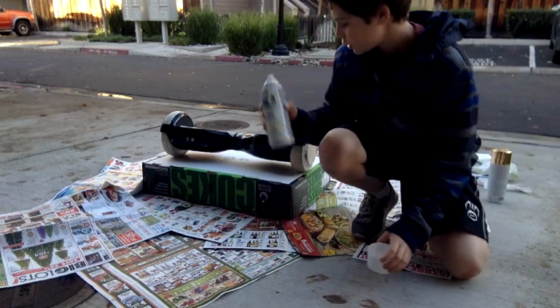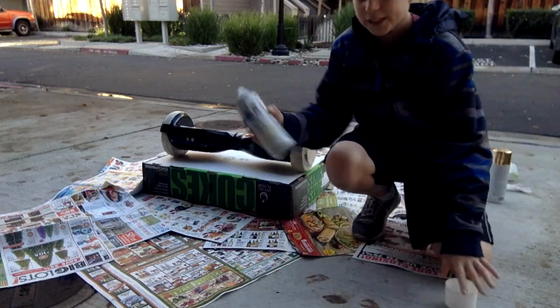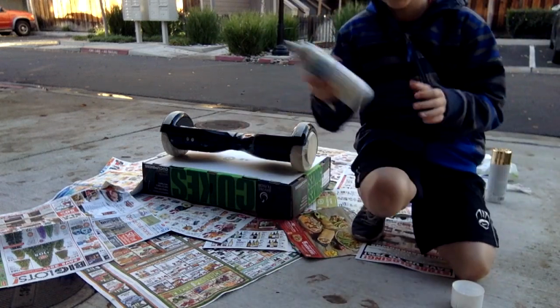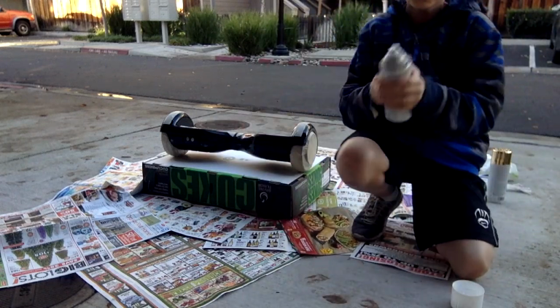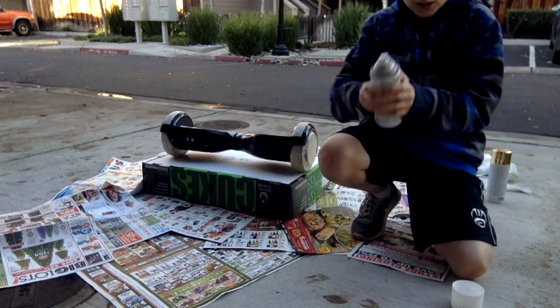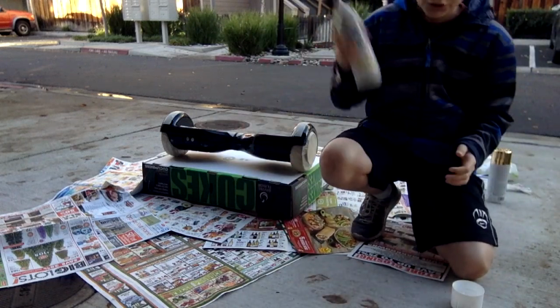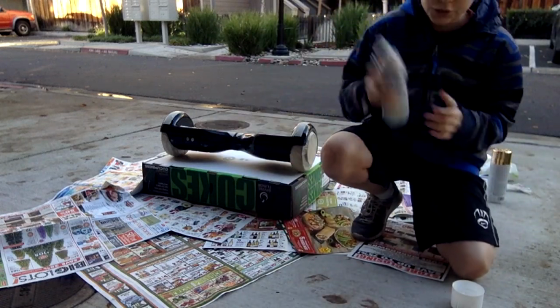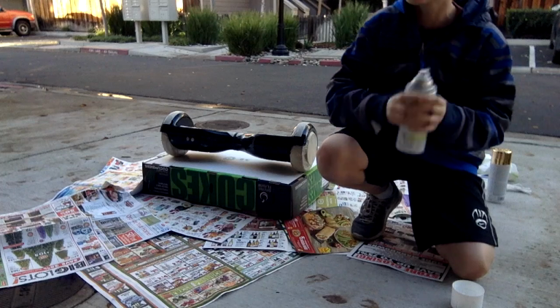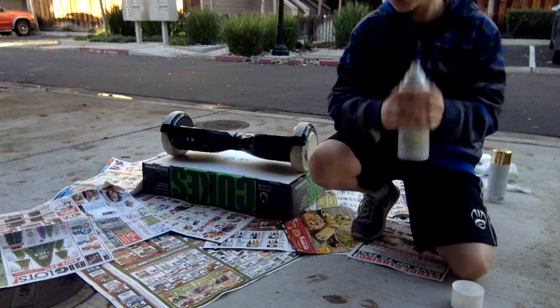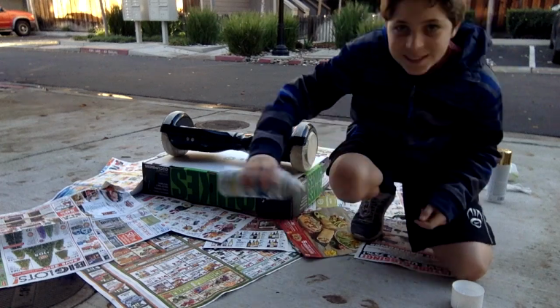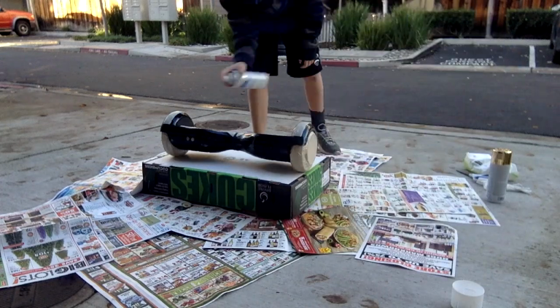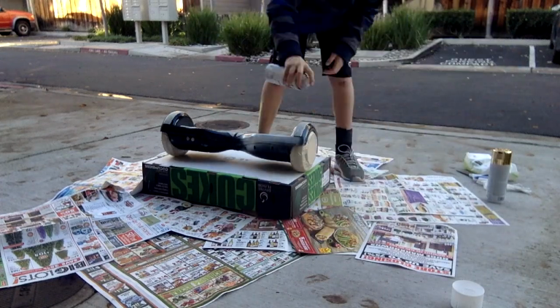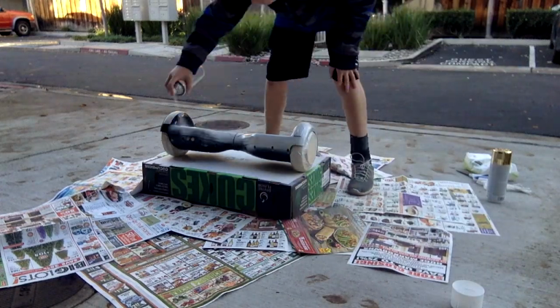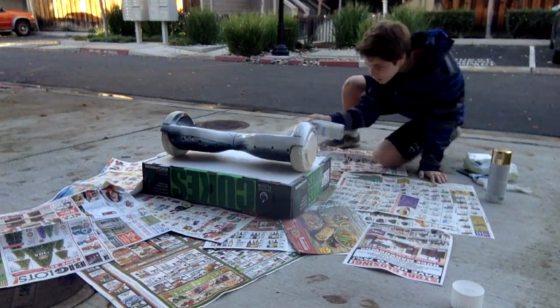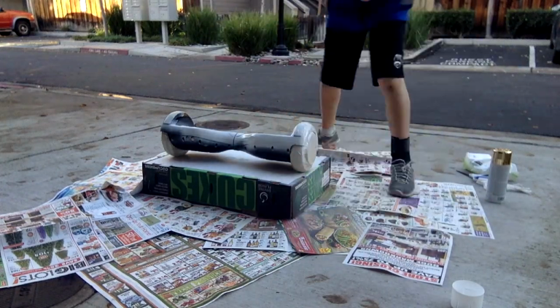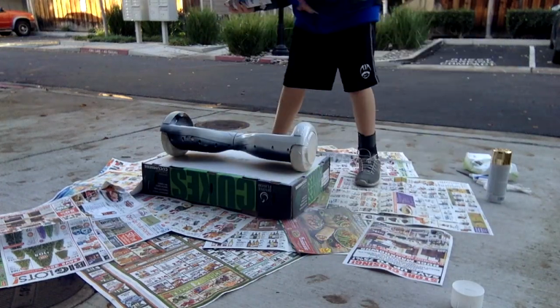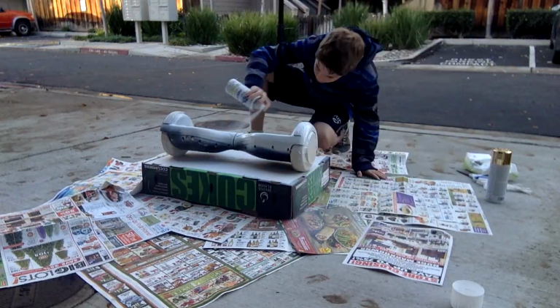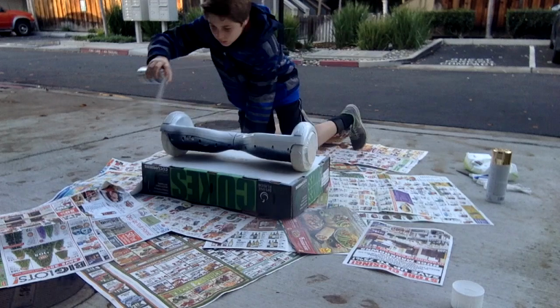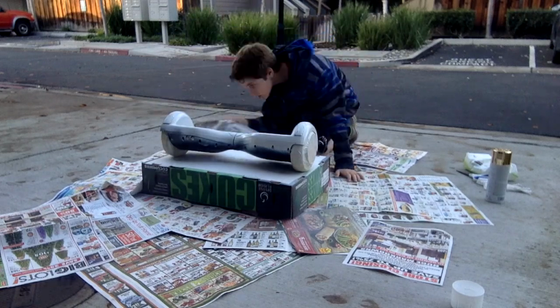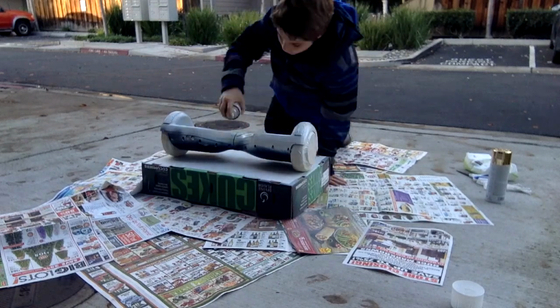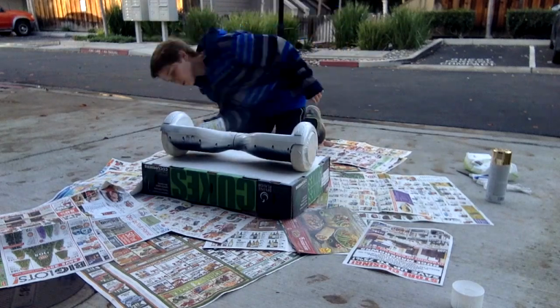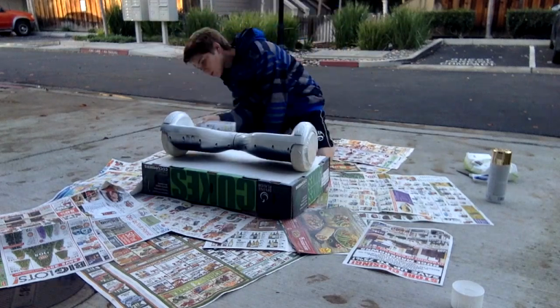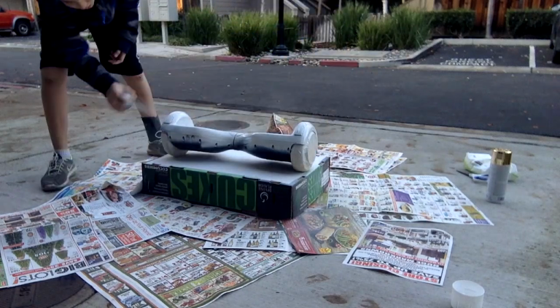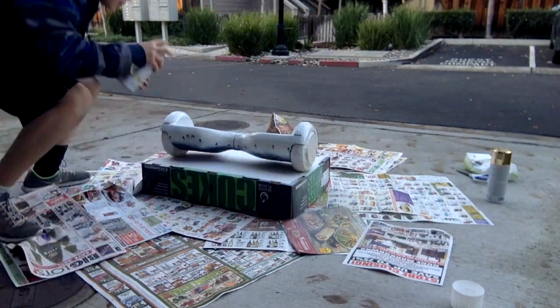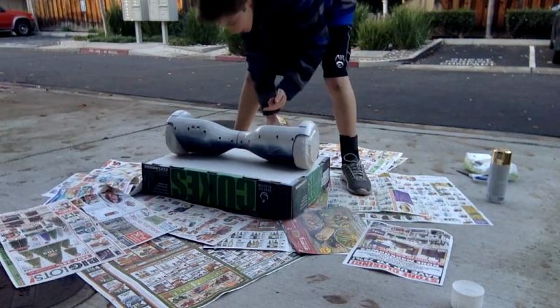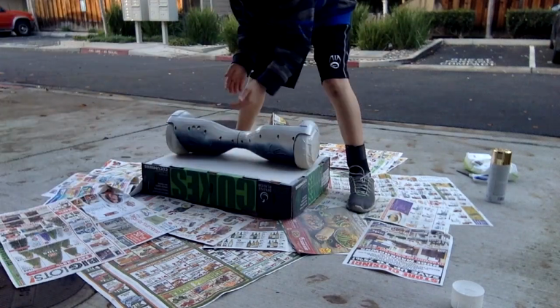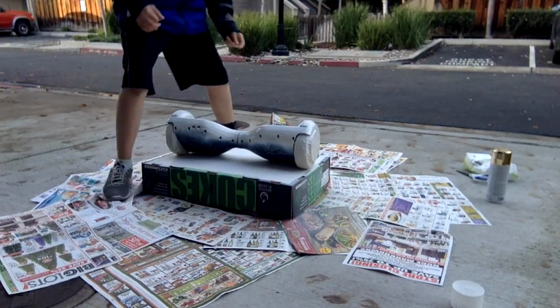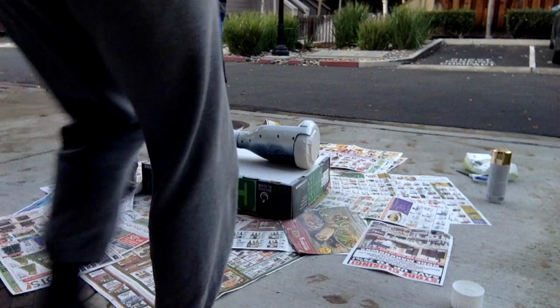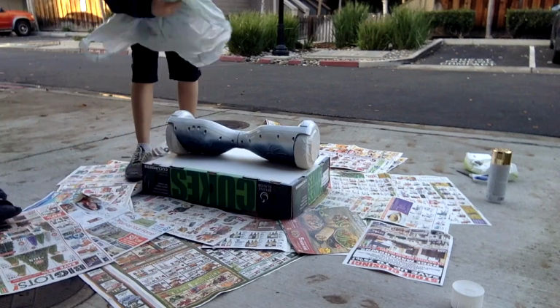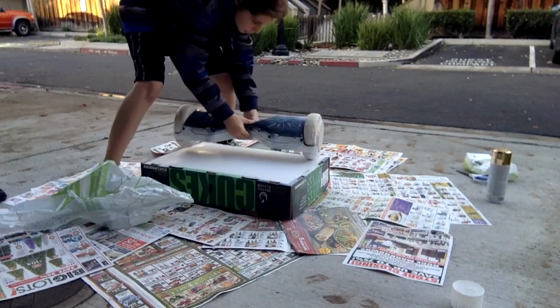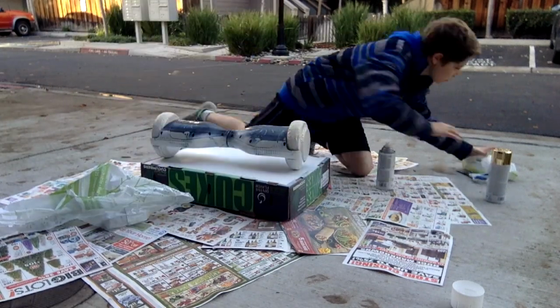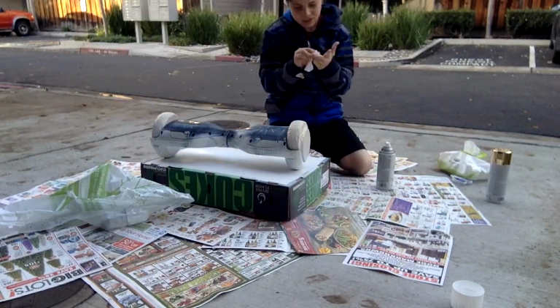The next step is to get some primer. I got this white primer and it worked really well. First shake it up so it doesn't mess anything up, and then you just start going ham — you want to get everything, all the little small holes and stuff, so when you apply the paint it'll stick nice and good.